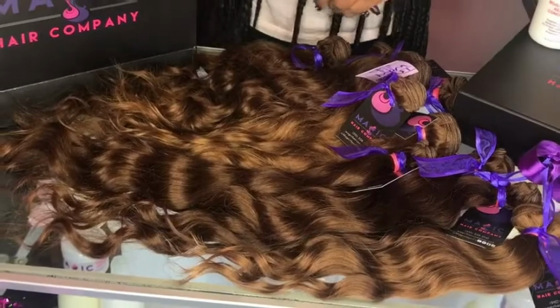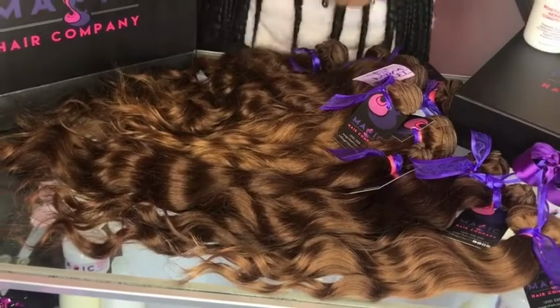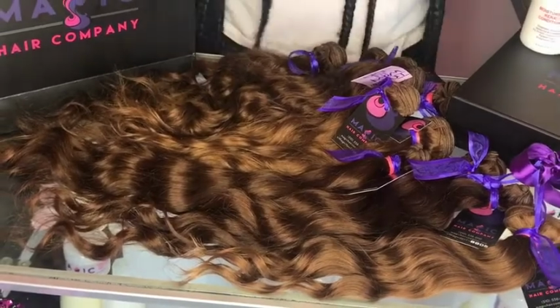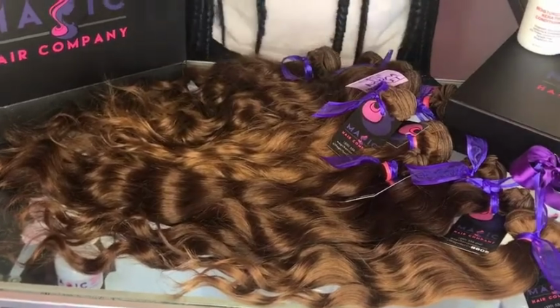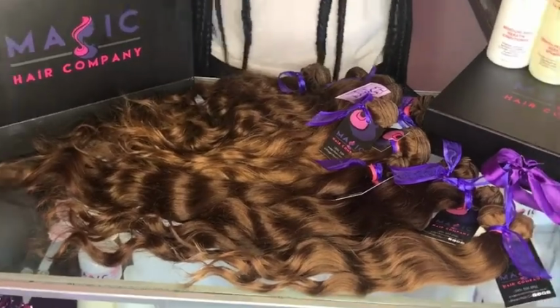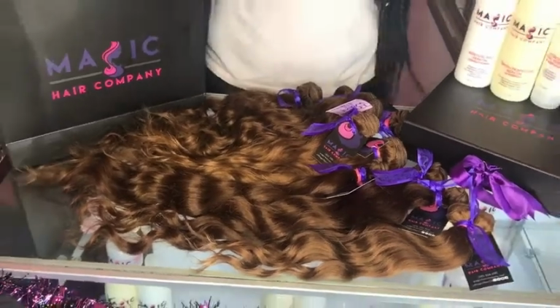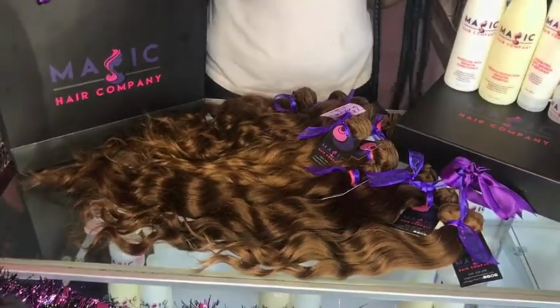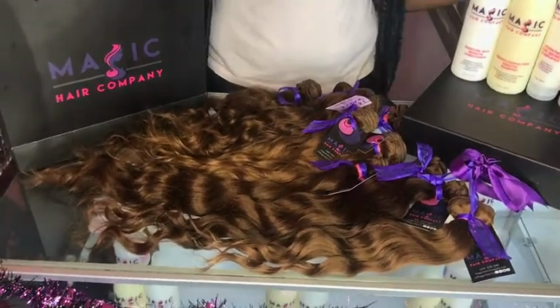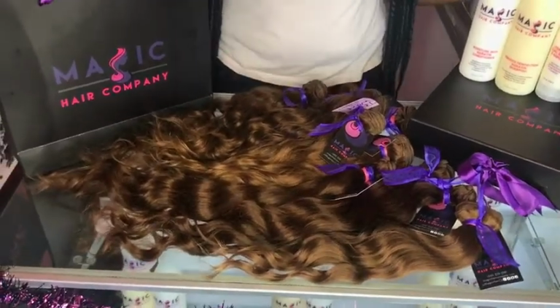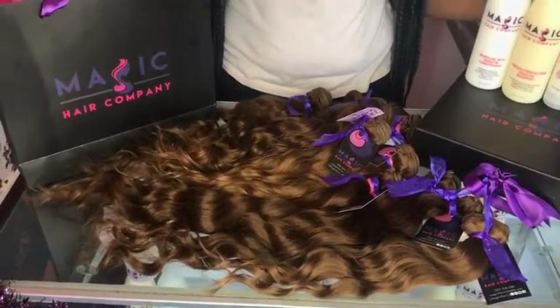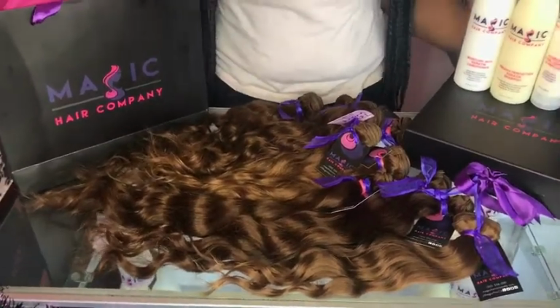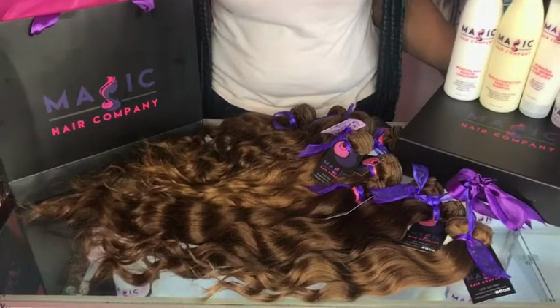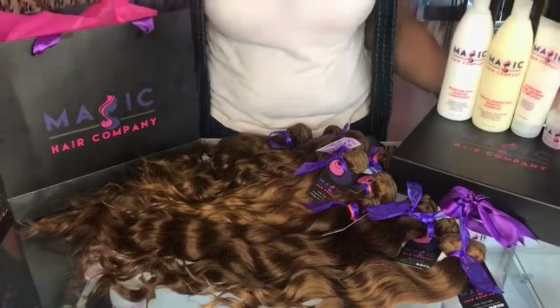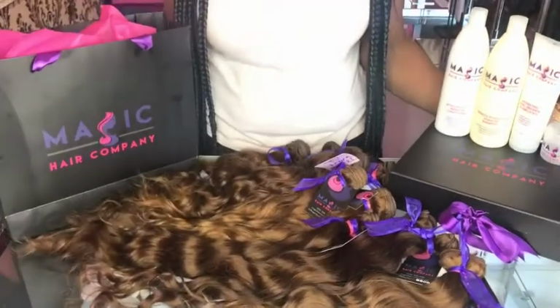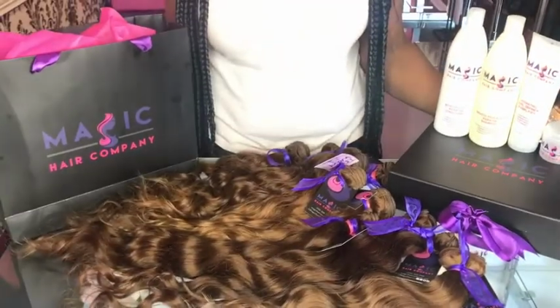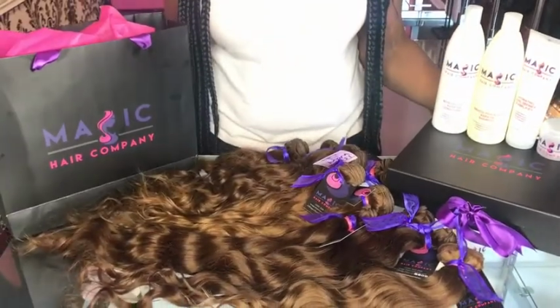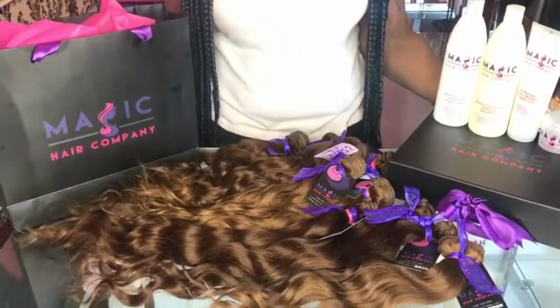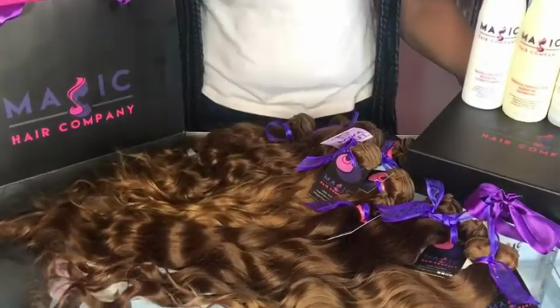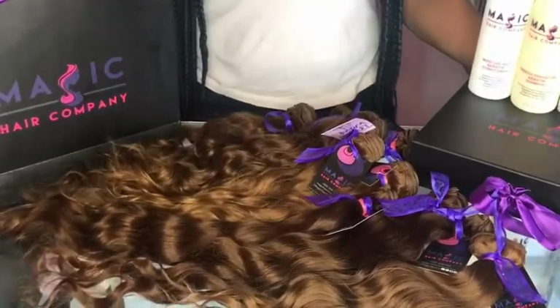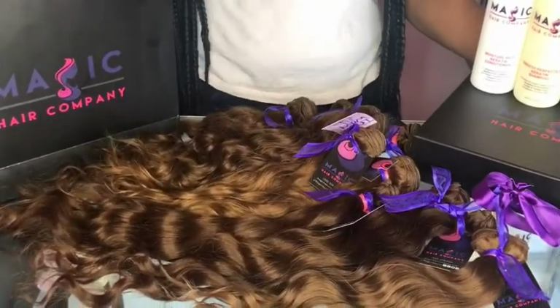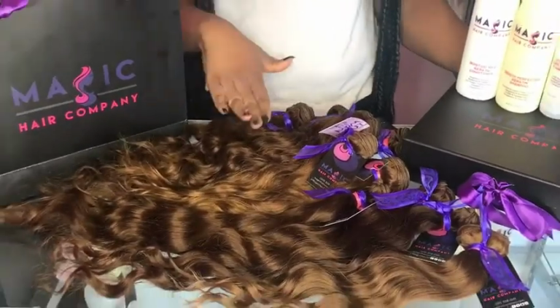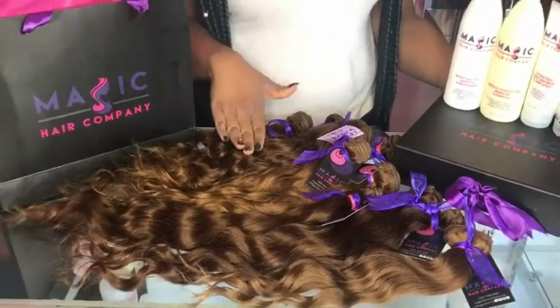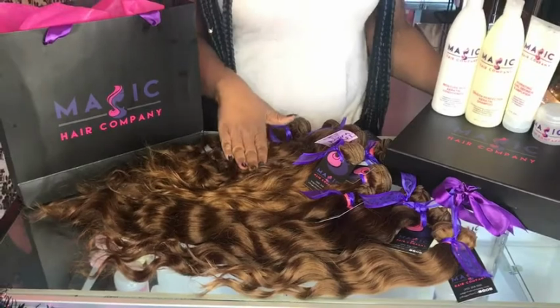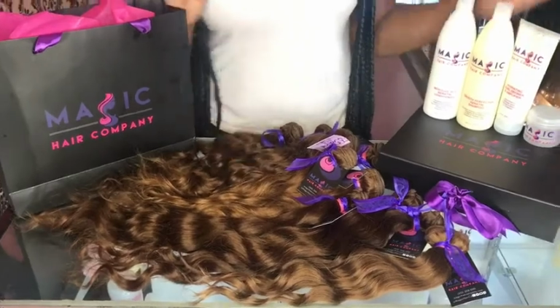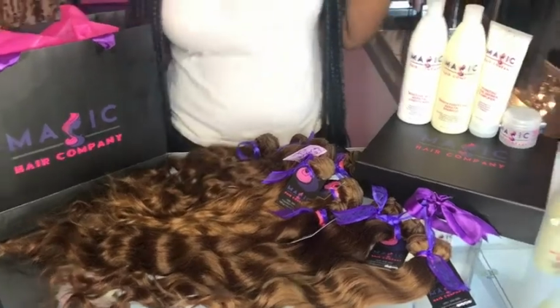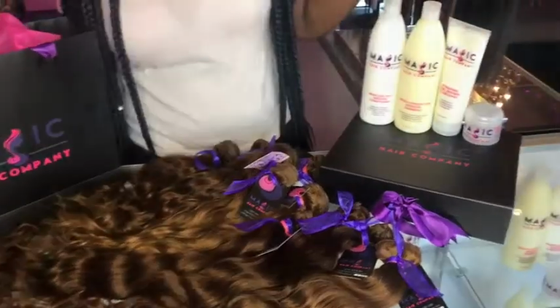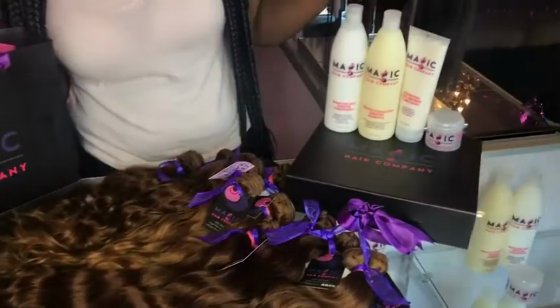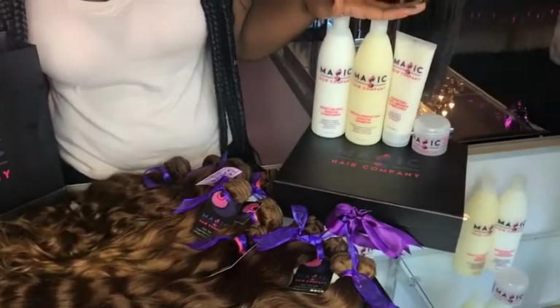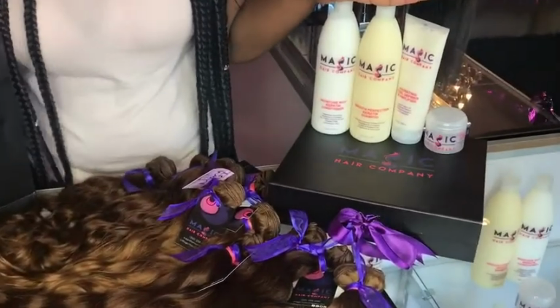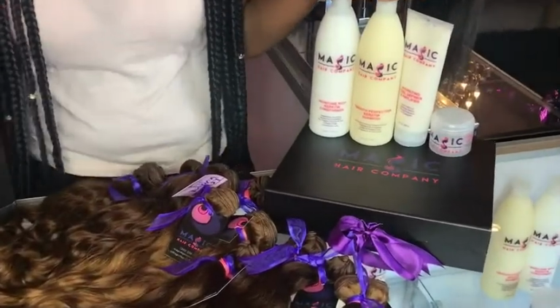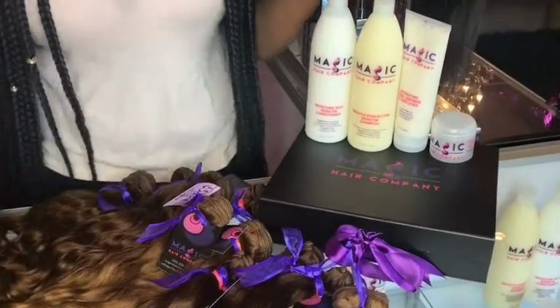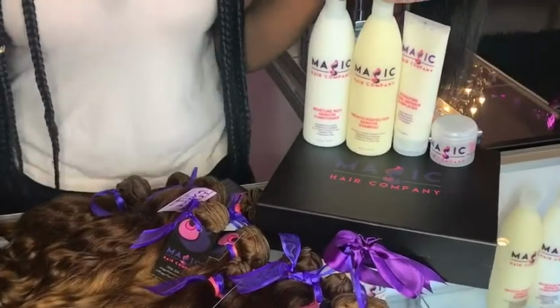Of course, all of our hair is 100% human and you can color it. We even offer coloring services here in store if you want us to add some tones and highlights to these beautiful bundles.